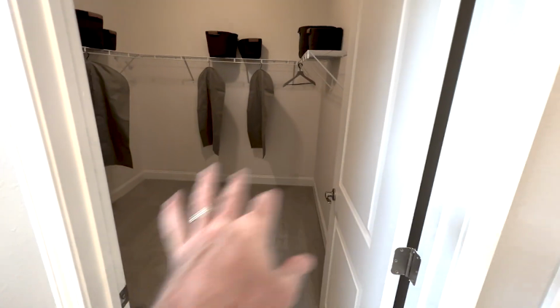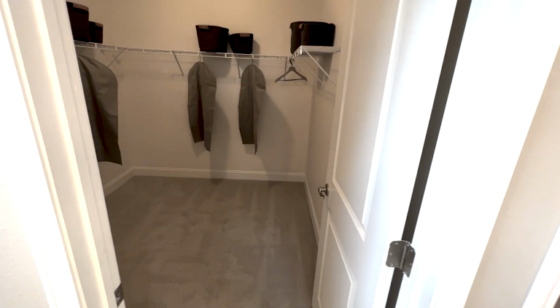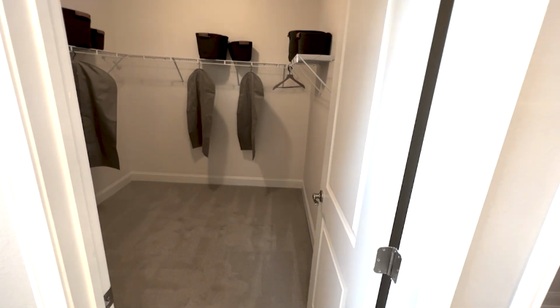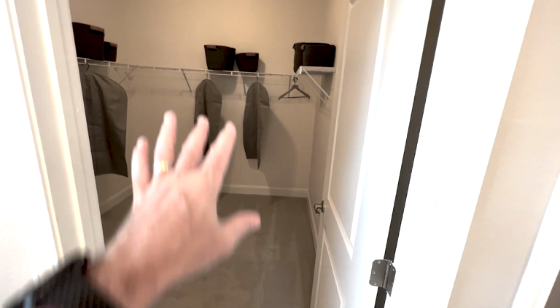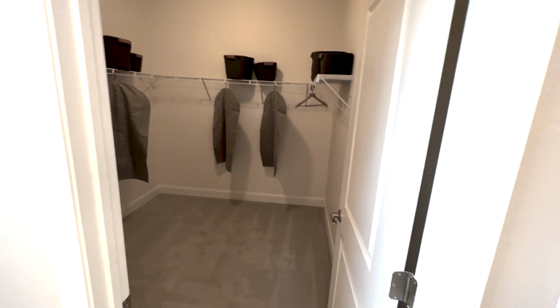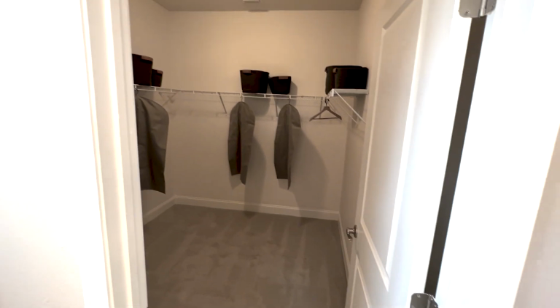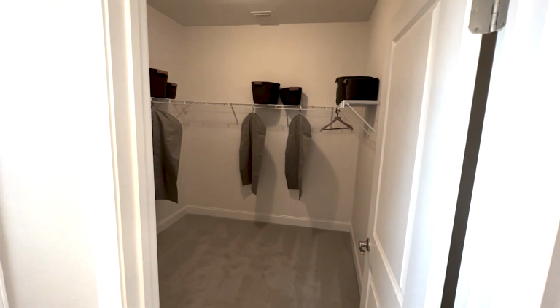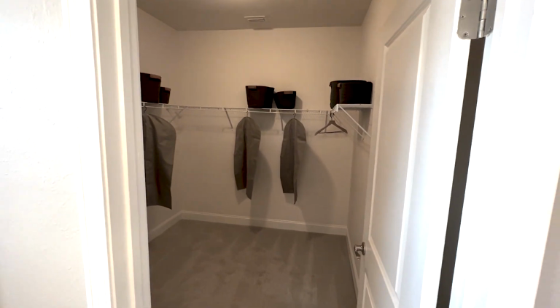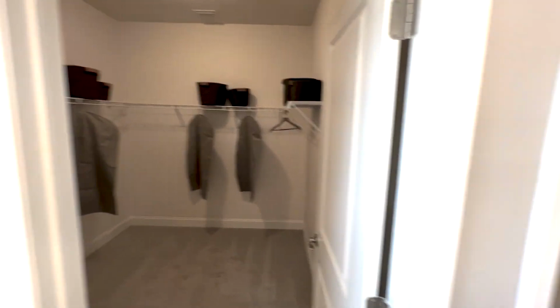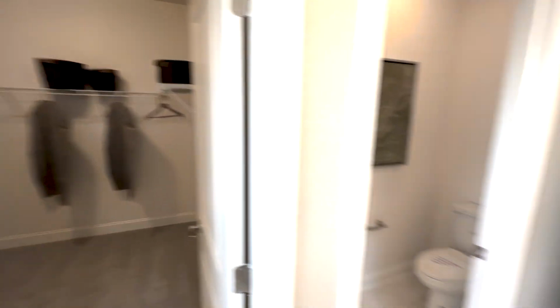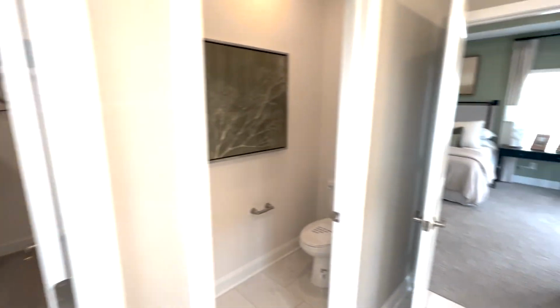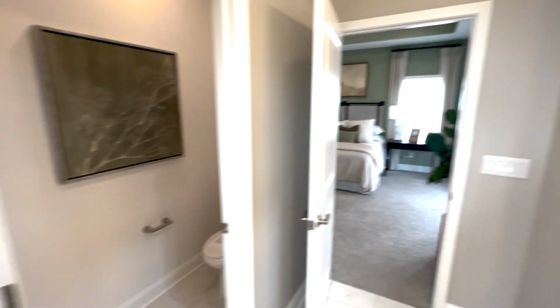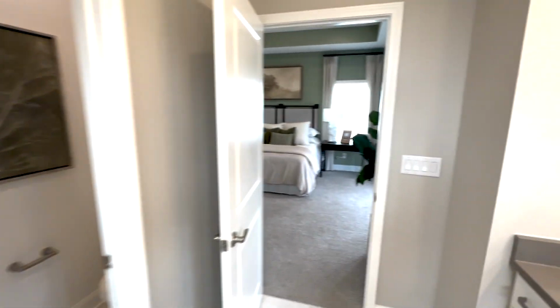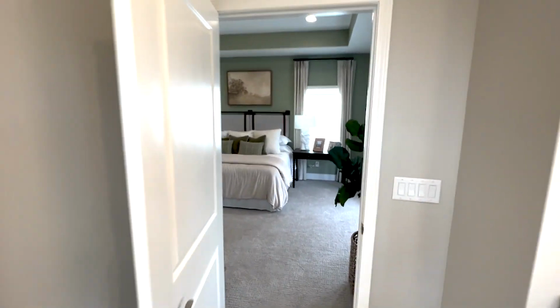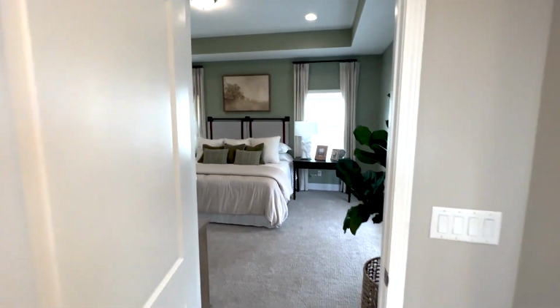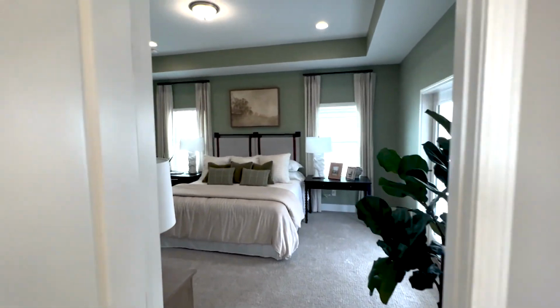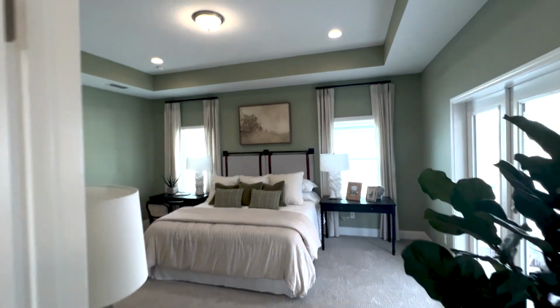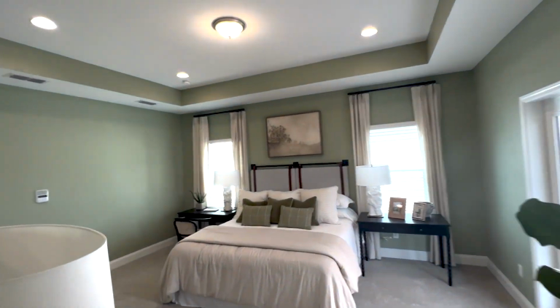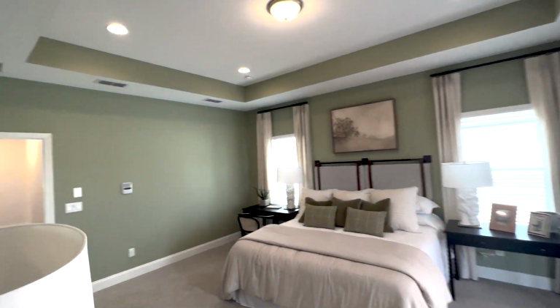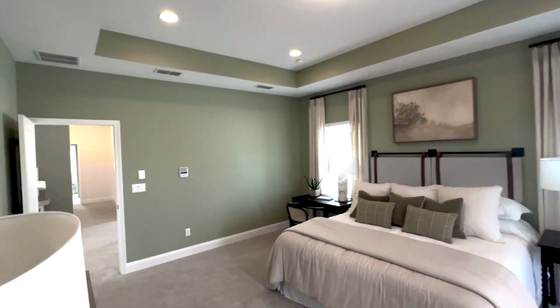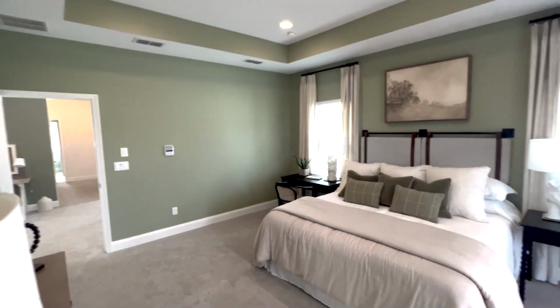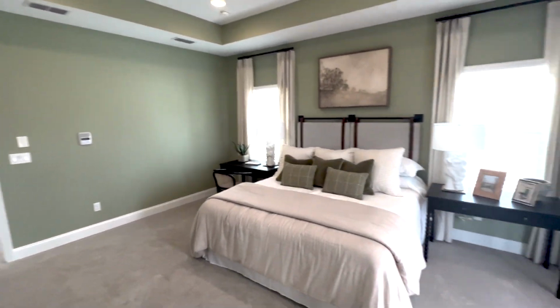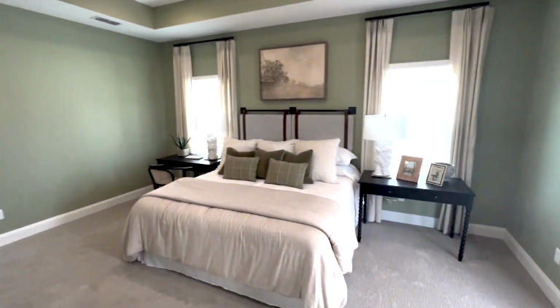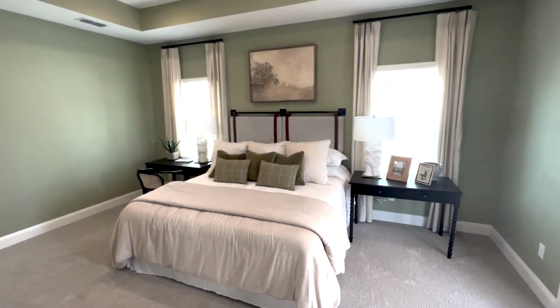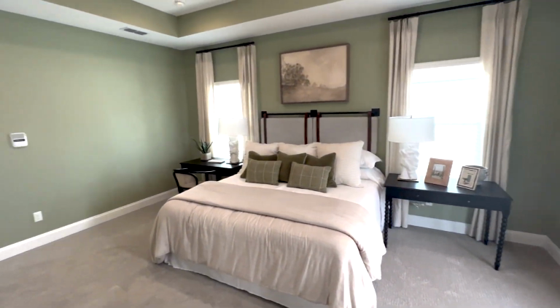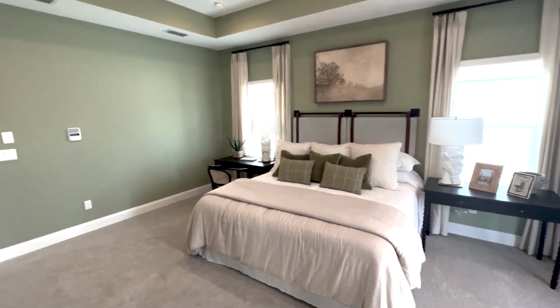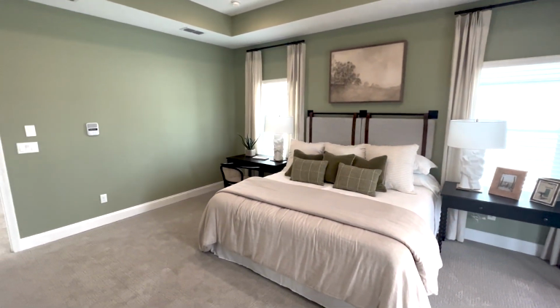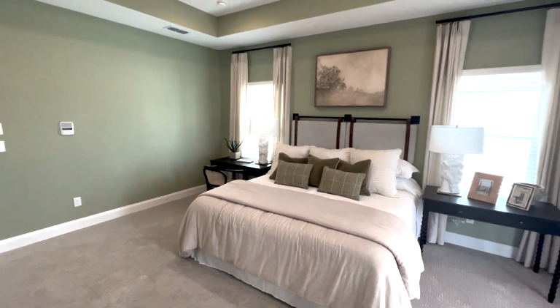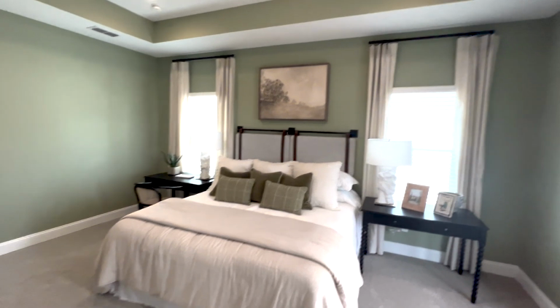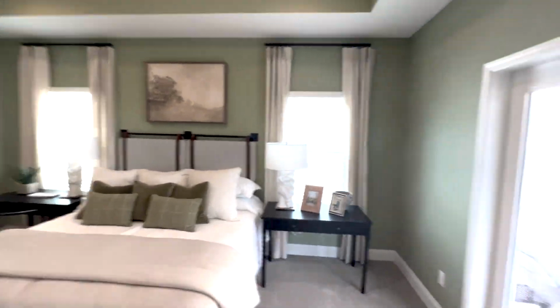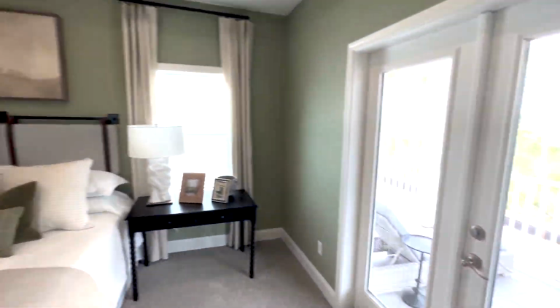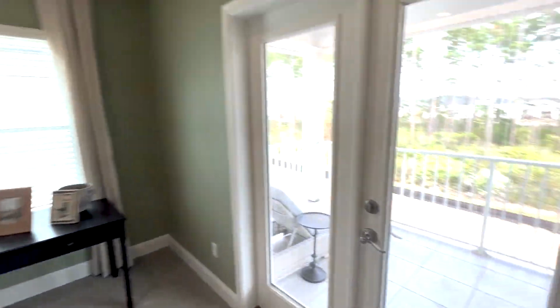There's a door going into the master closet — plenty big. I think that's a great size. The master suite is fantastic, a wonderful size with no wasted space.